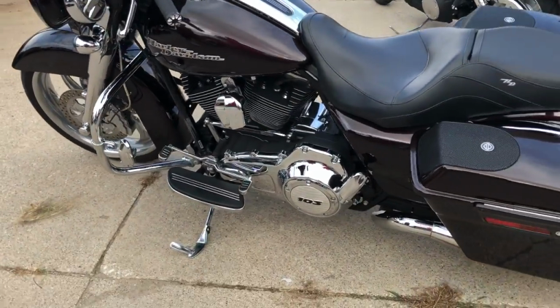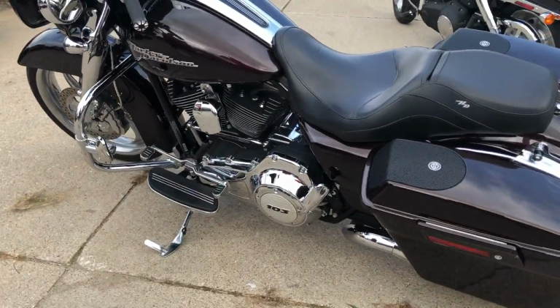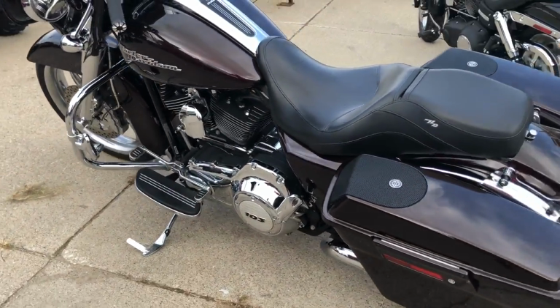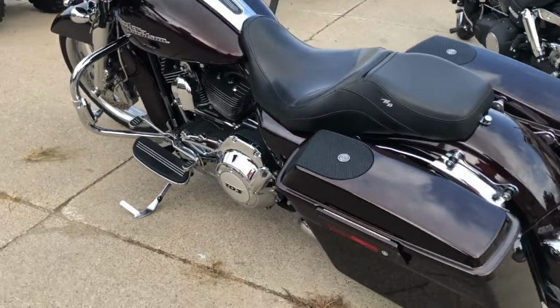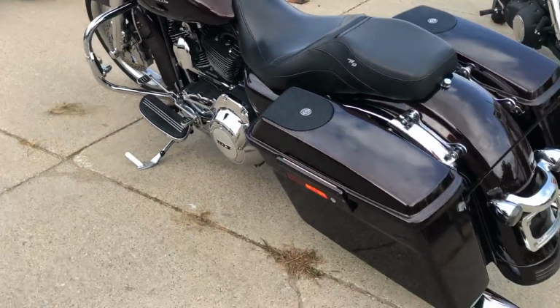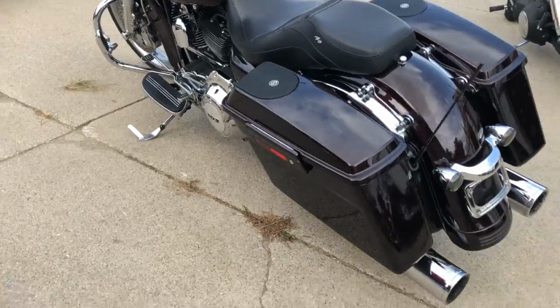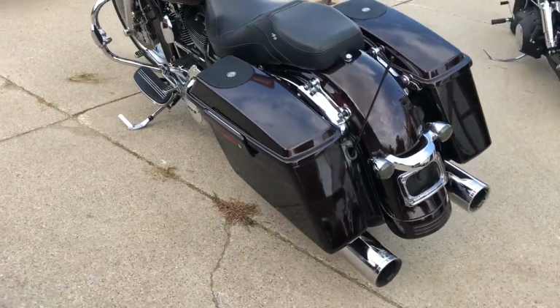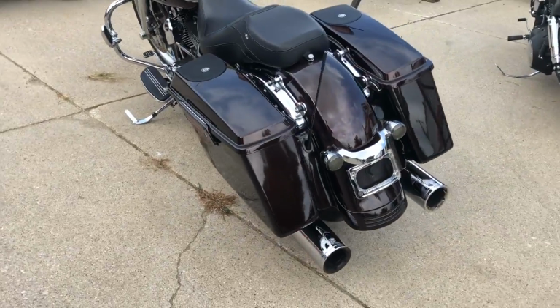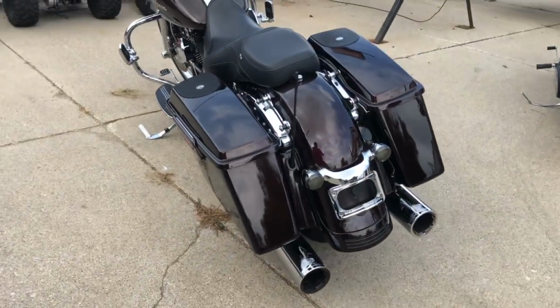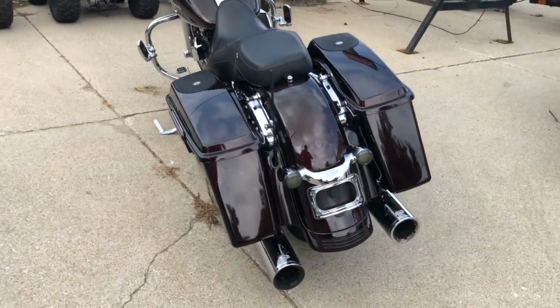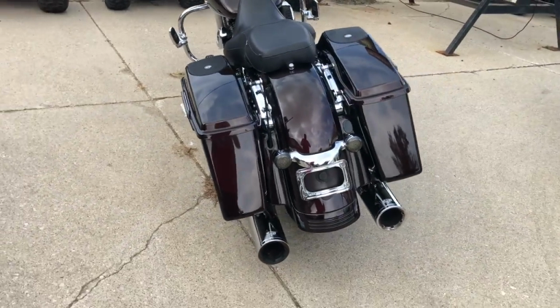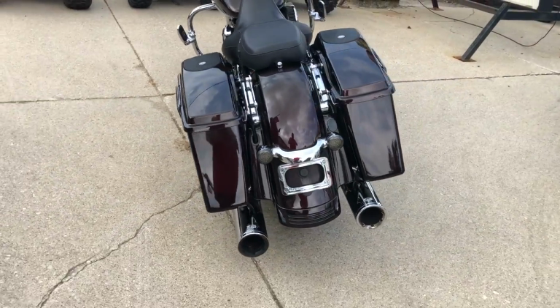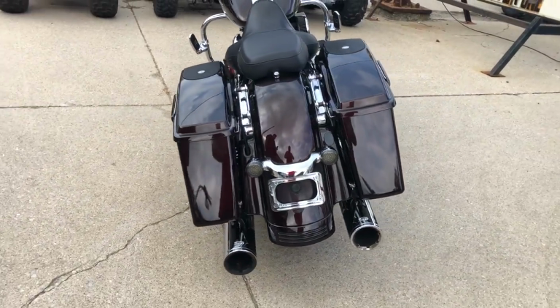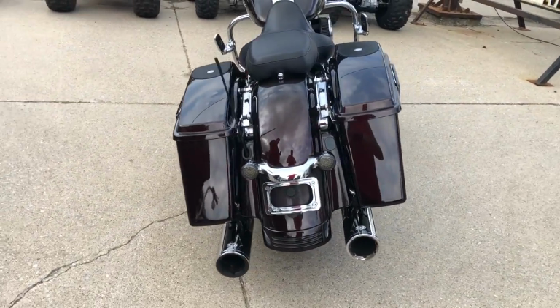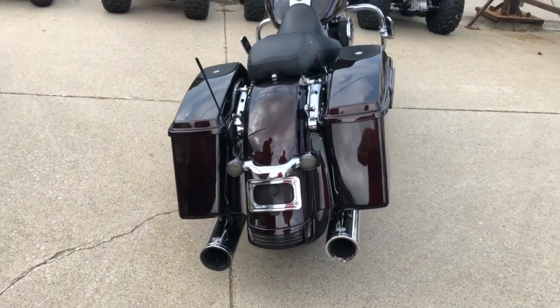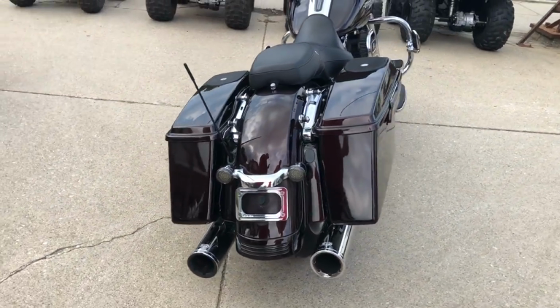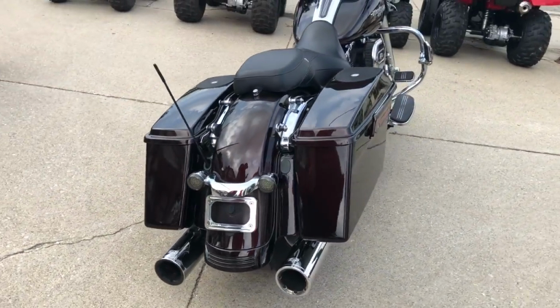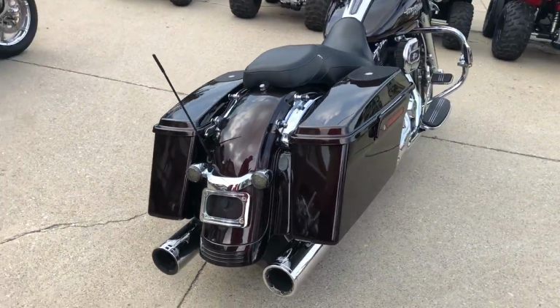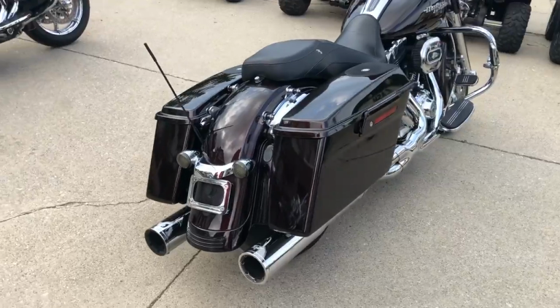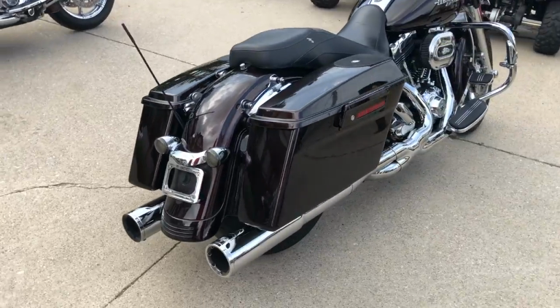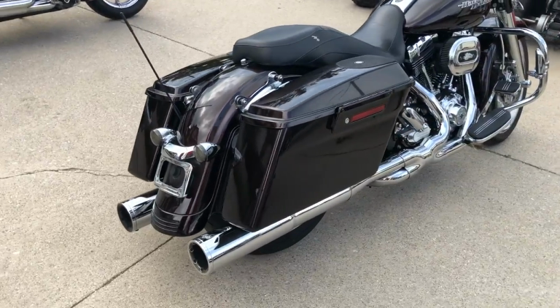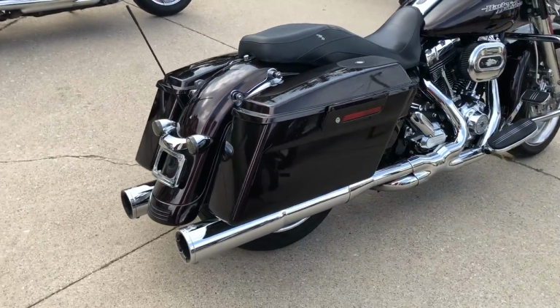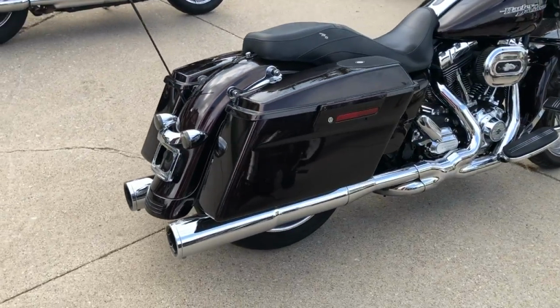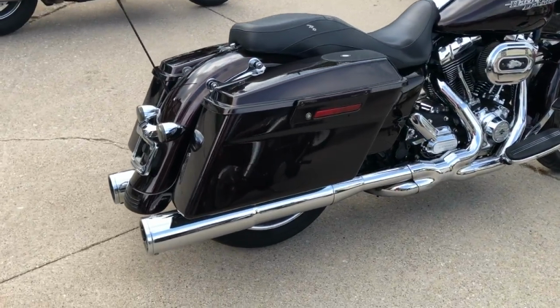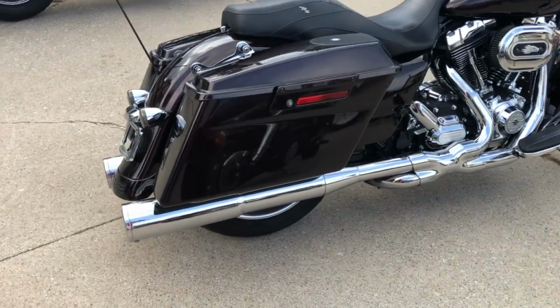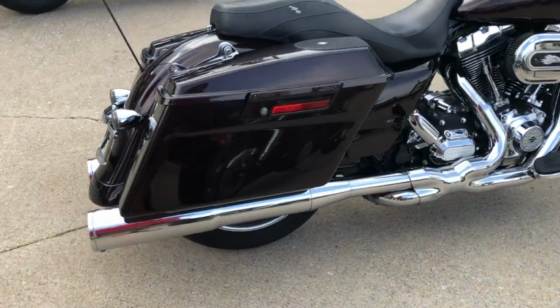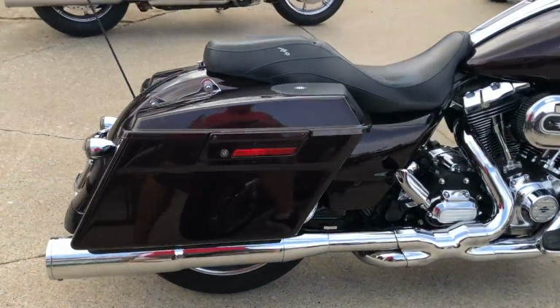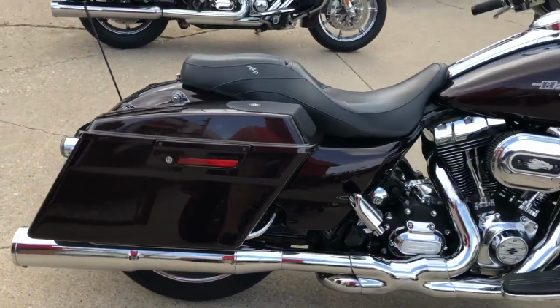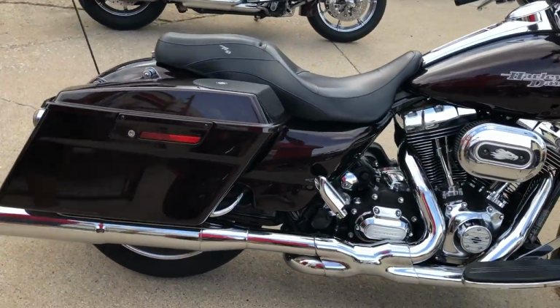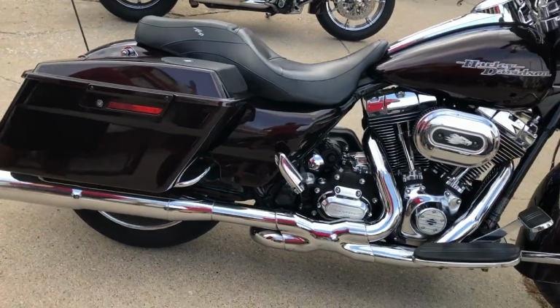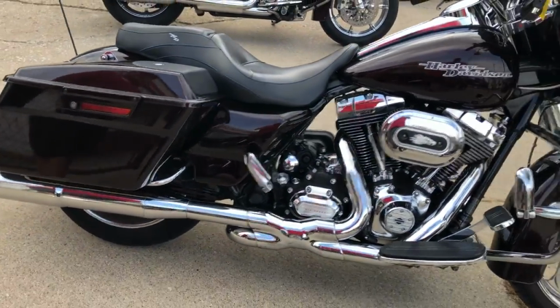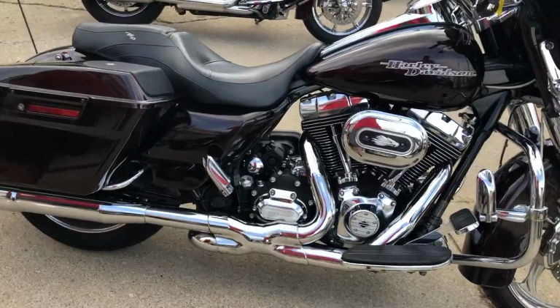Over $4,000 in extras on this big wheel bagger. Comes in the Merlot Sunglo paint — a hard-to-find color — with tons of chrome. 21-inch chrome front wheel, chrome front end, chrome all over the motor. Speakers in the bags, and the Sirius sounds great.